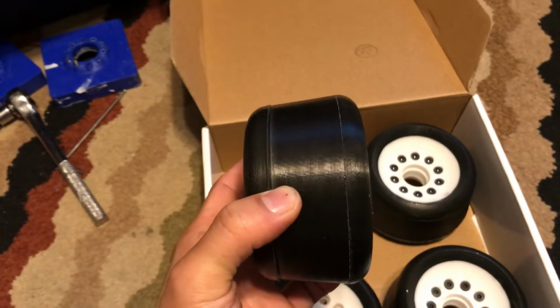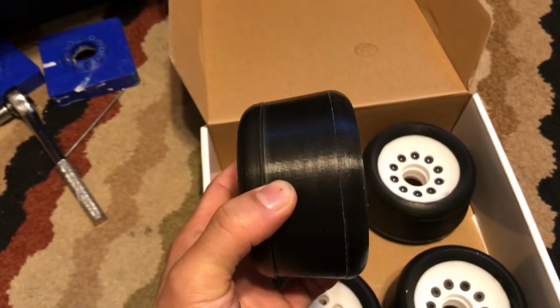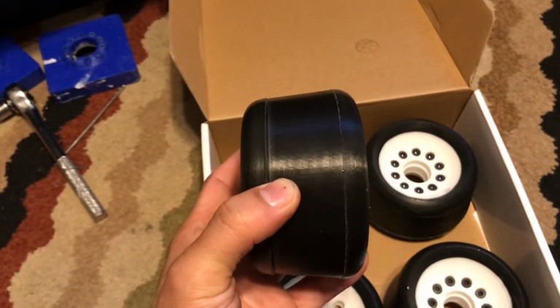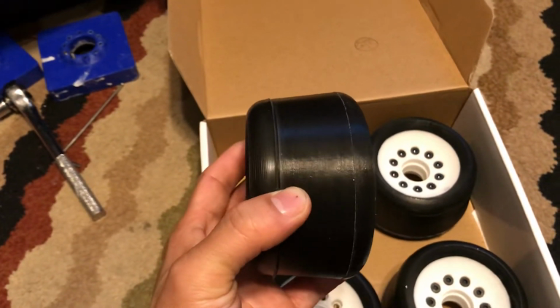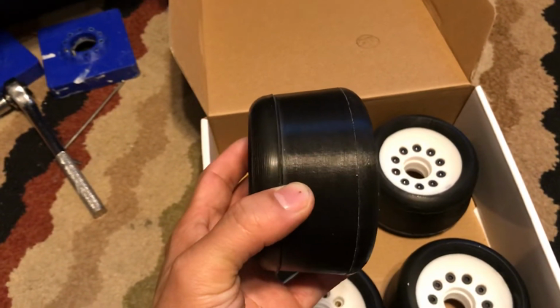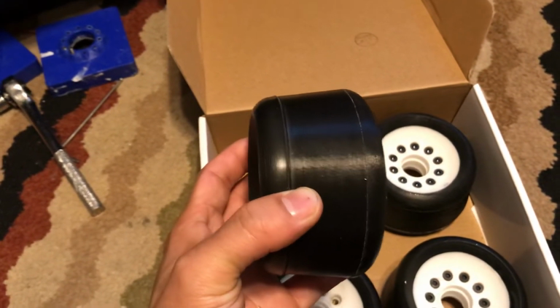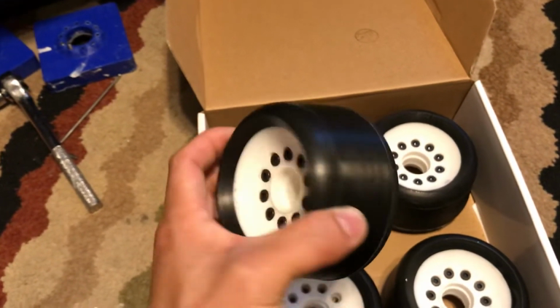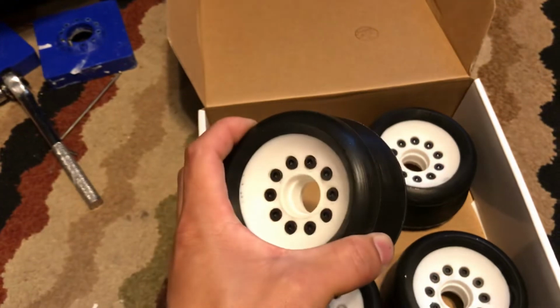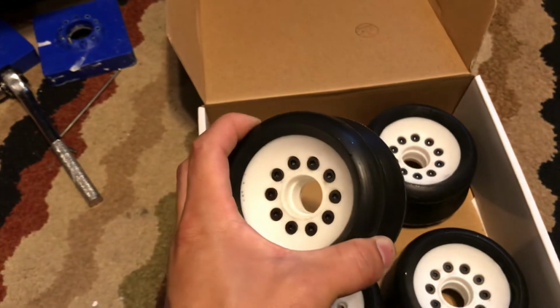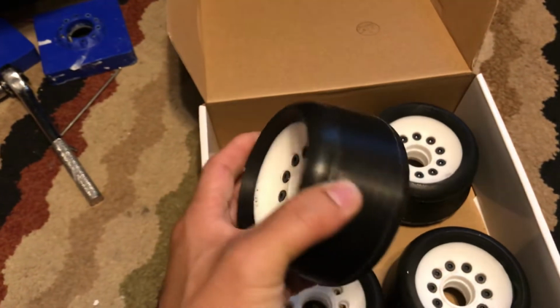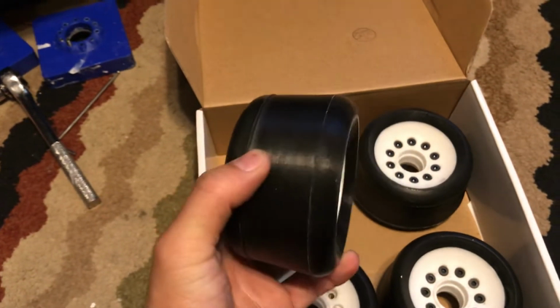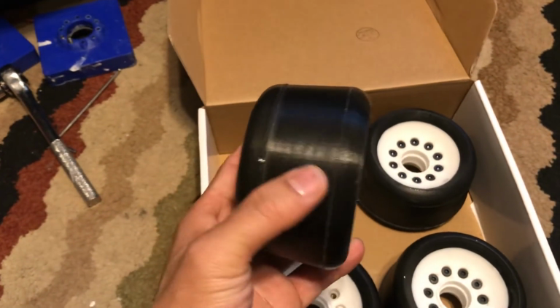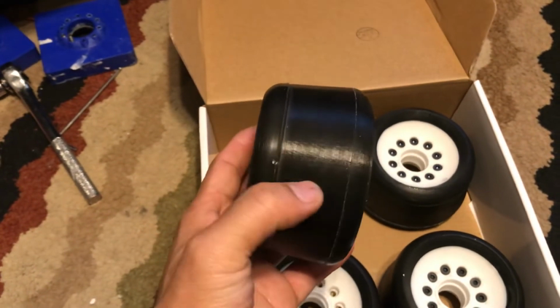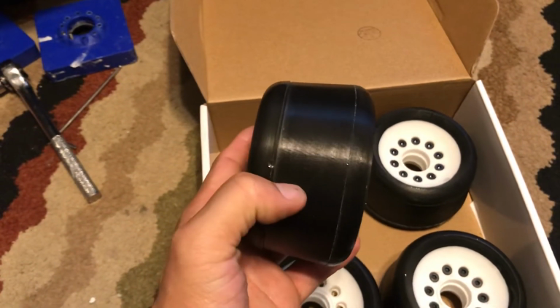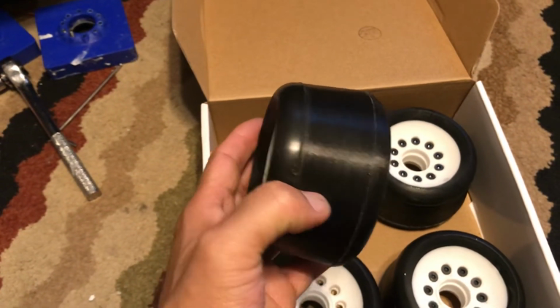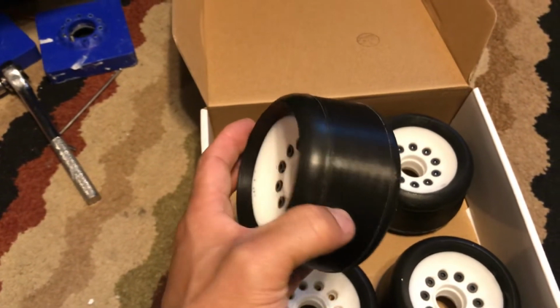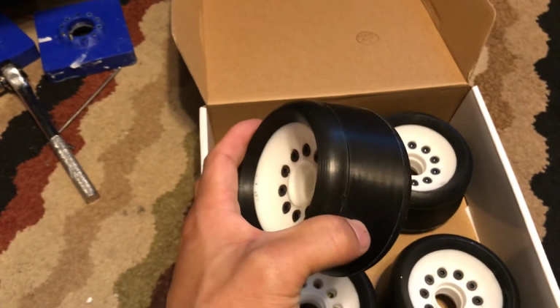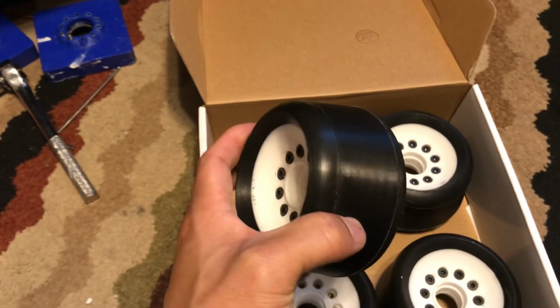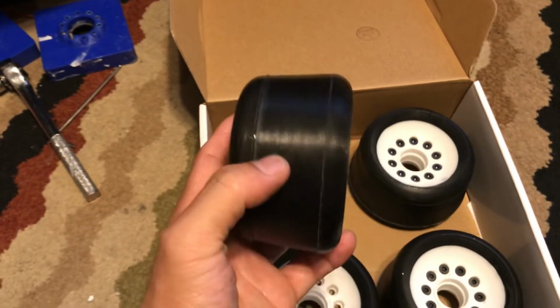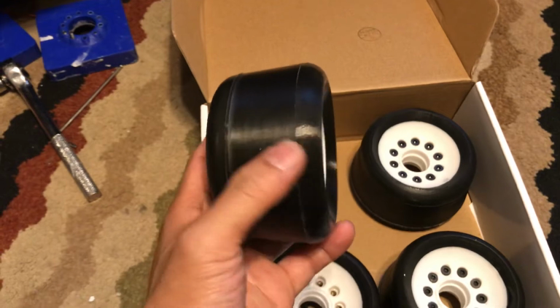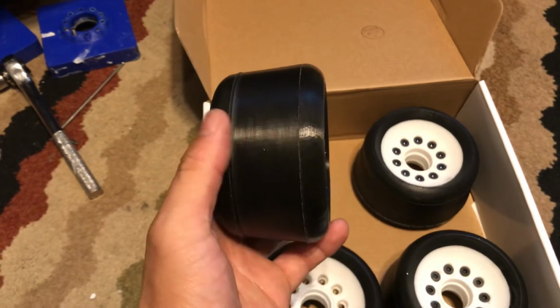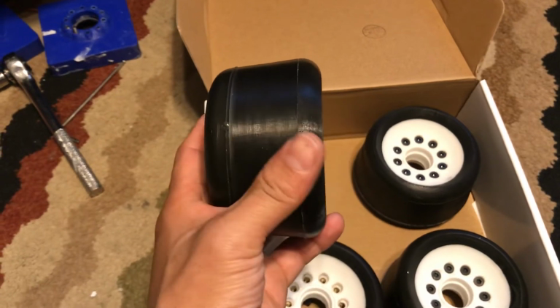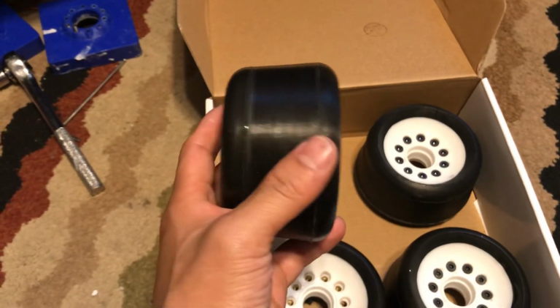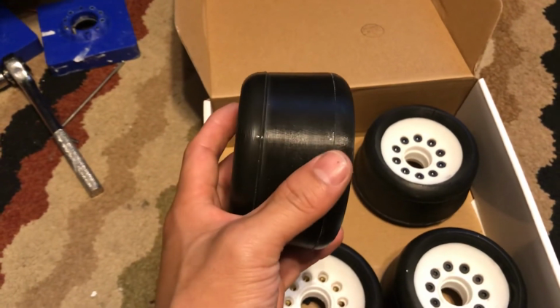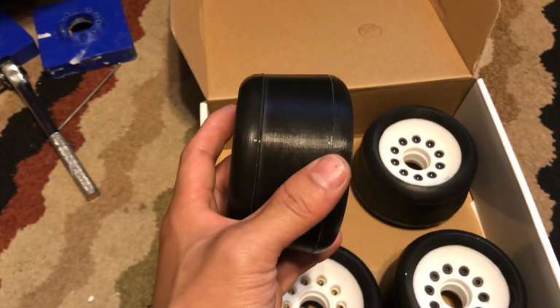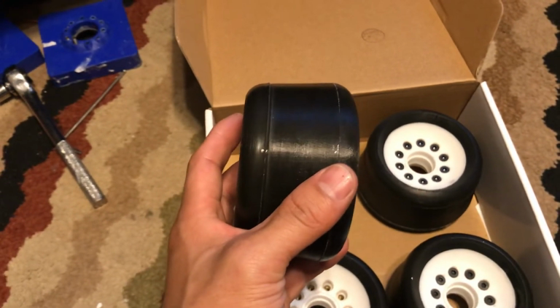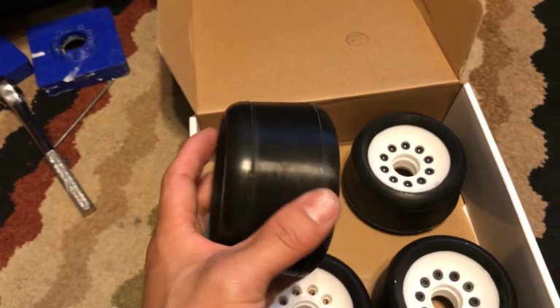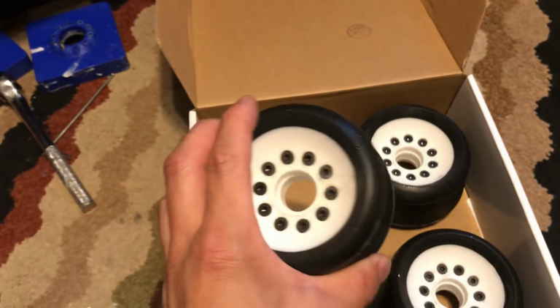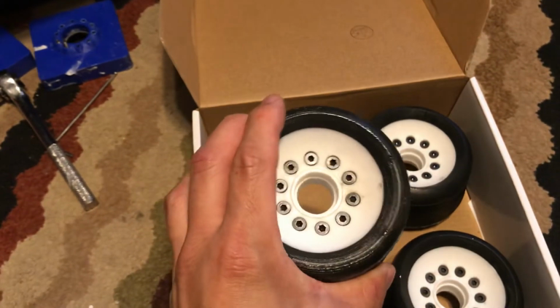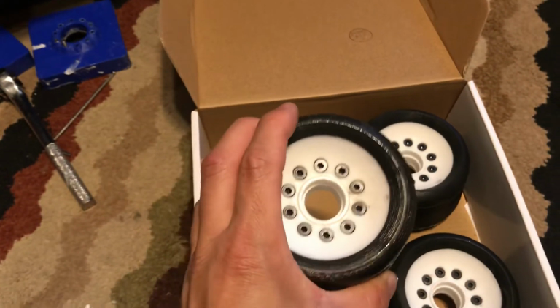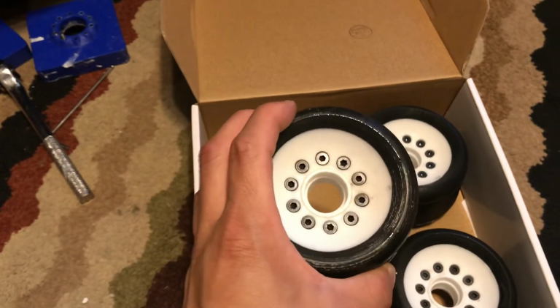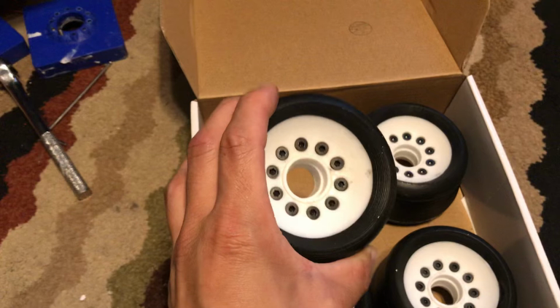It's a wedge shape, kind of like adding camber to a race car to promote better grip in a corner. As the tire rolls over, it exposes more contact patch in corners.